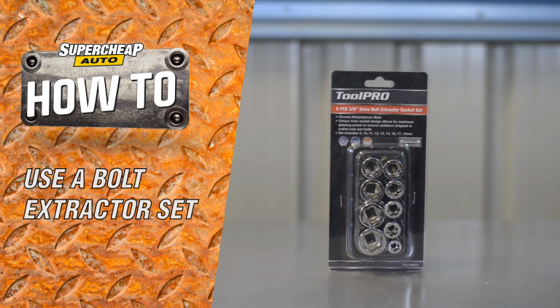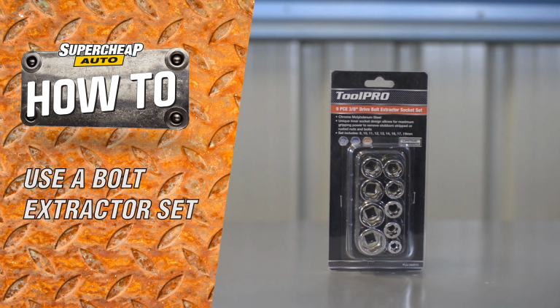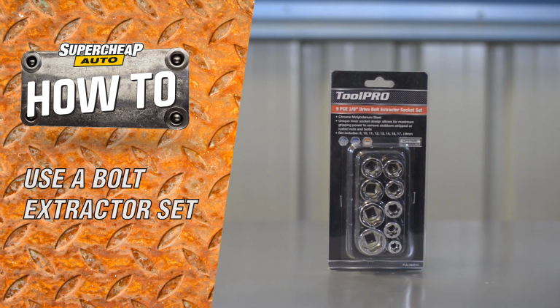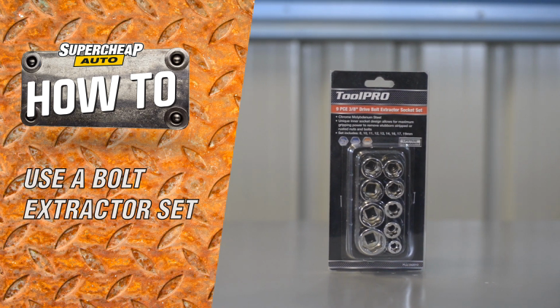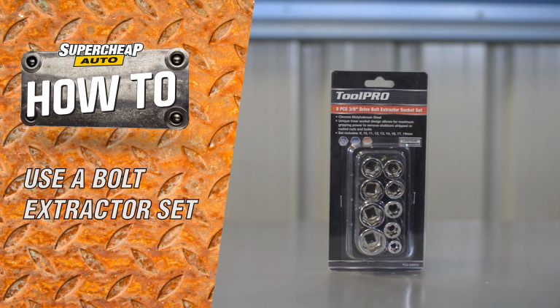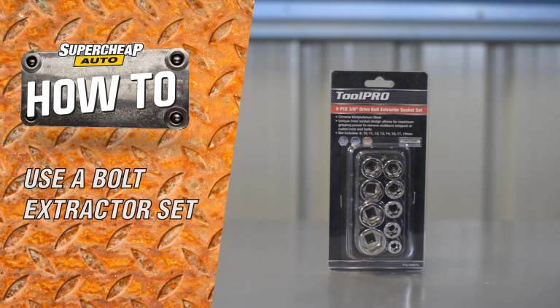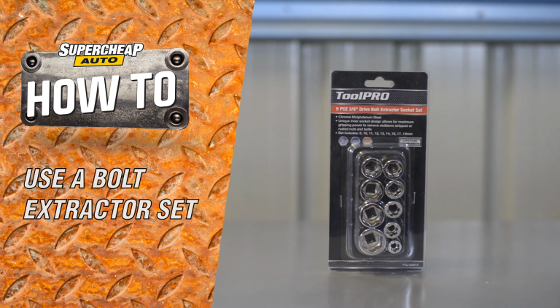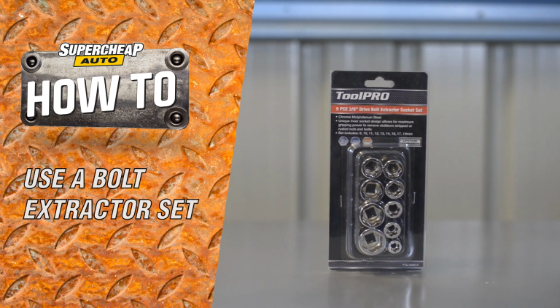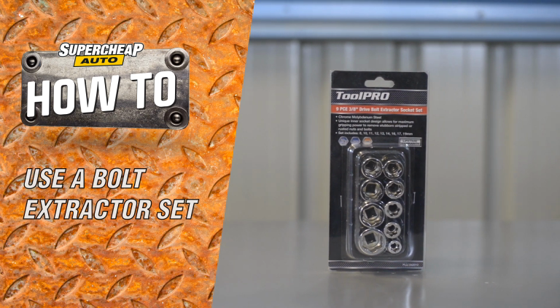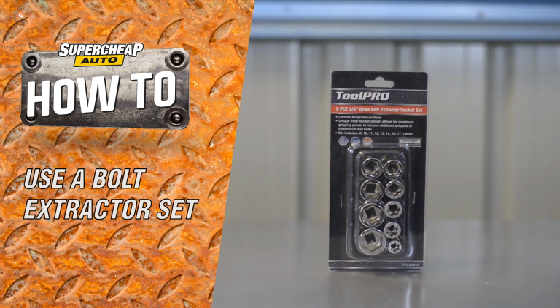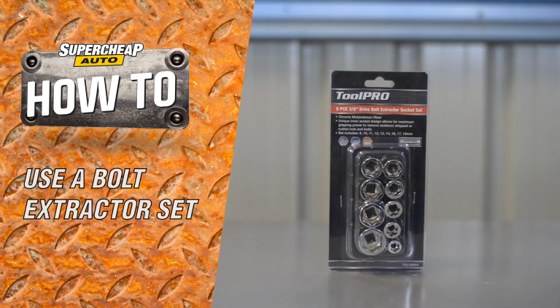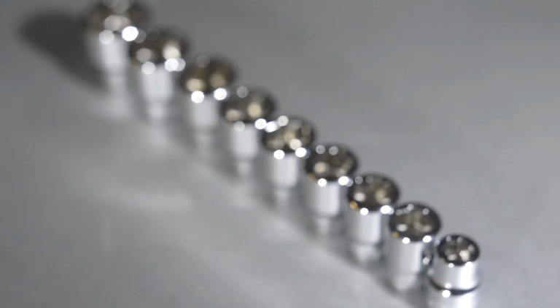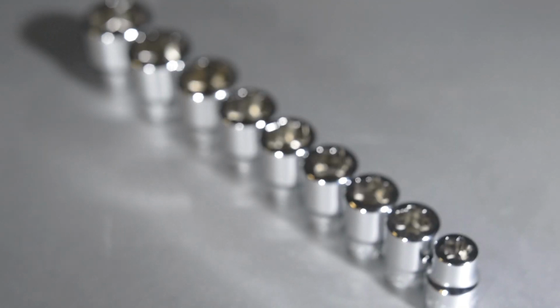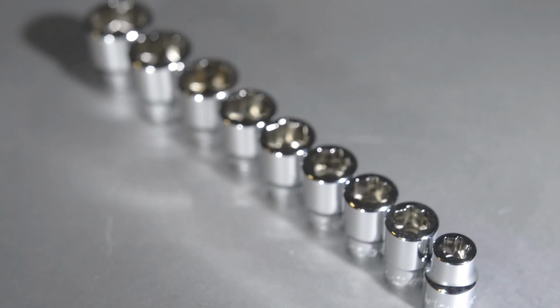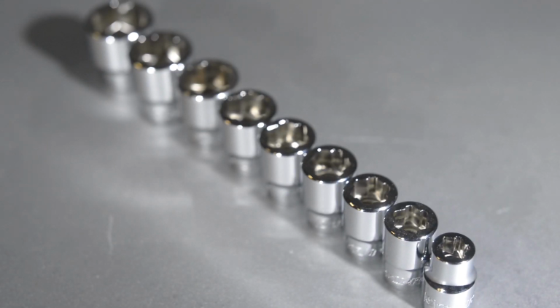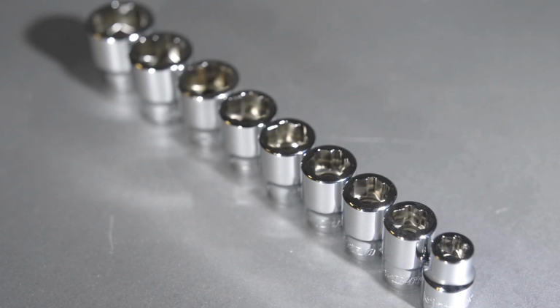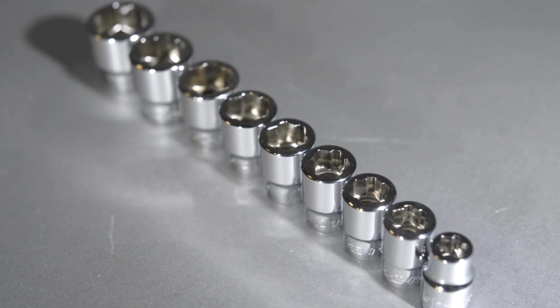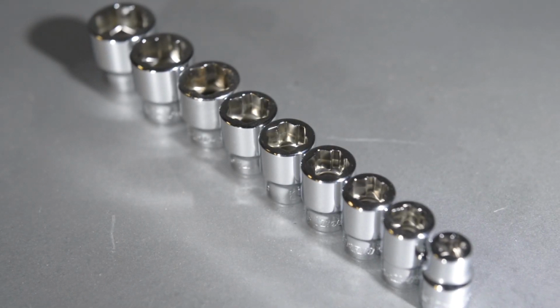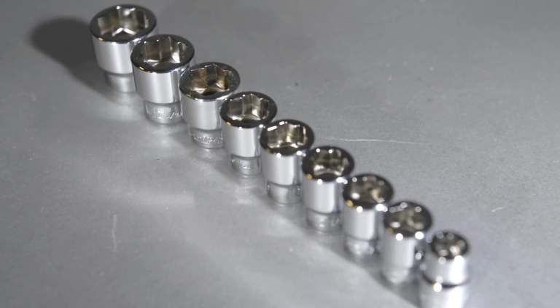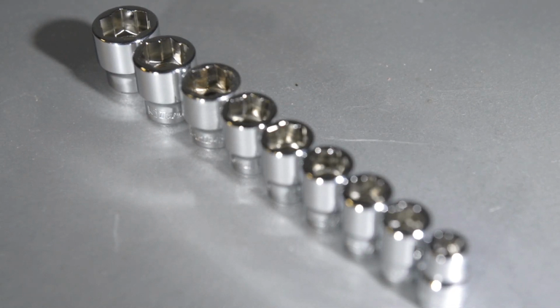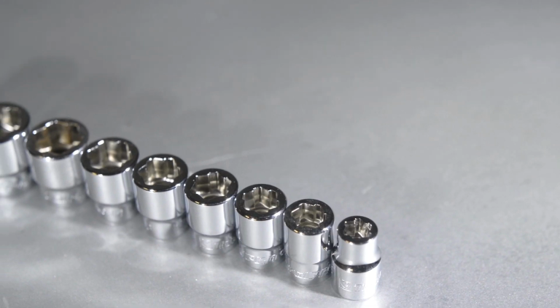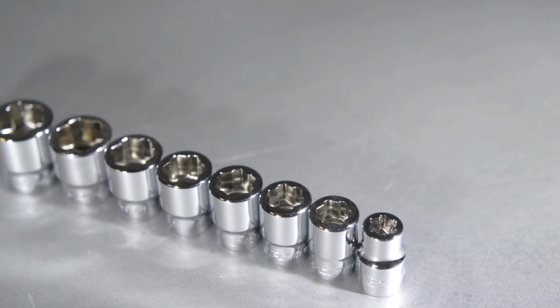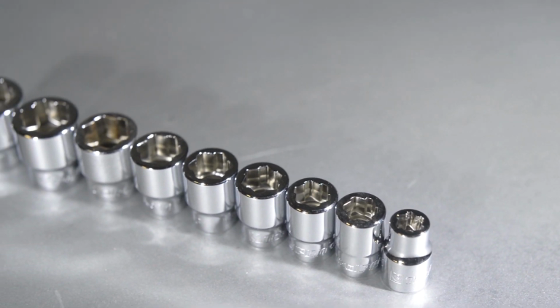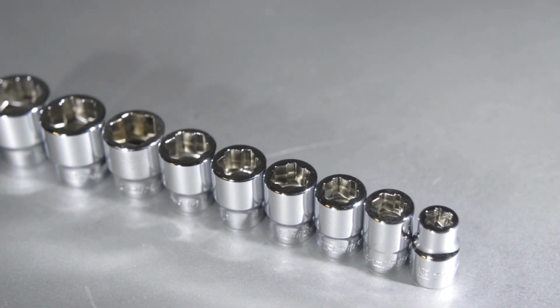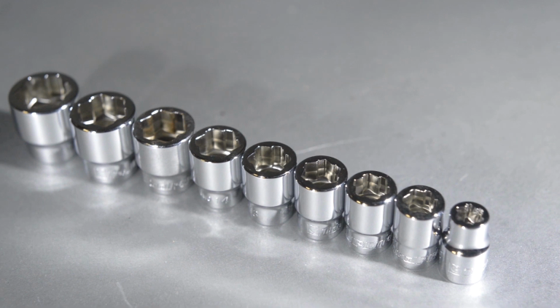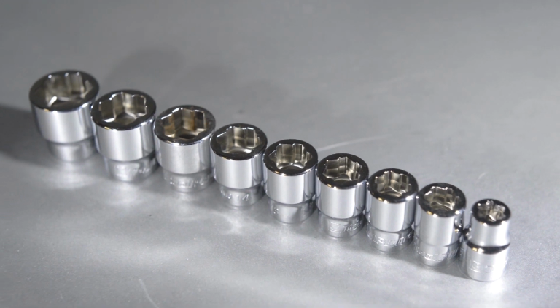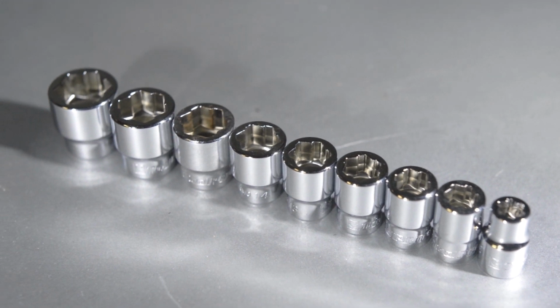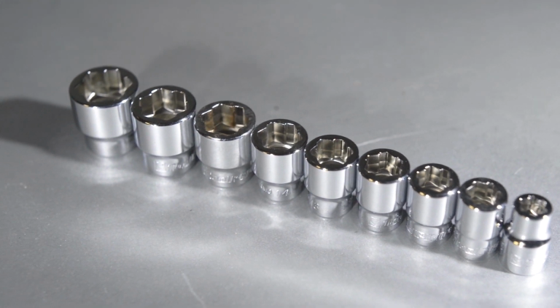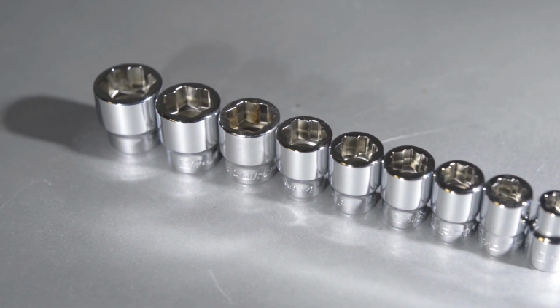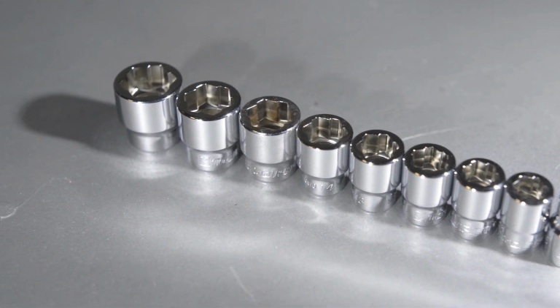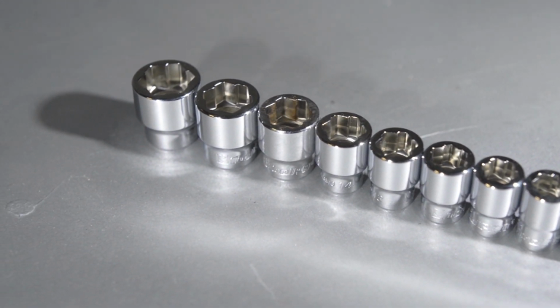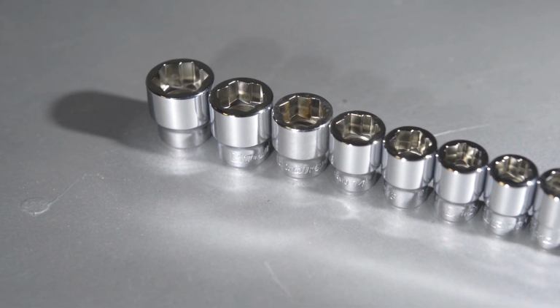This set covers nine common socket sizes from 8 to 19mm, and their chrome molybdenum construction makes them tough and ensures that they will be corrosion free for years to come.